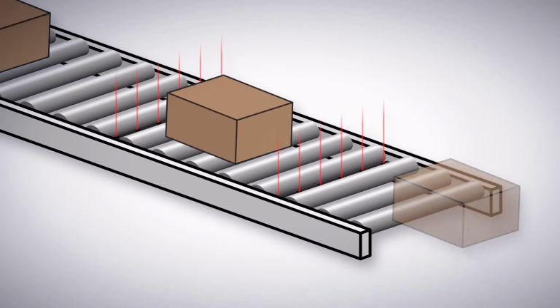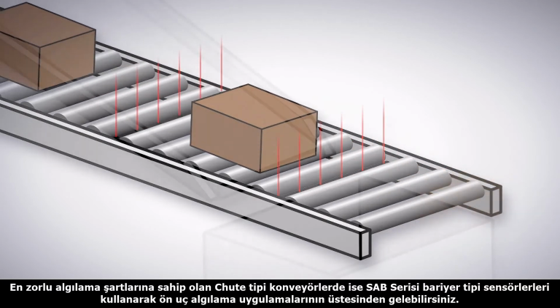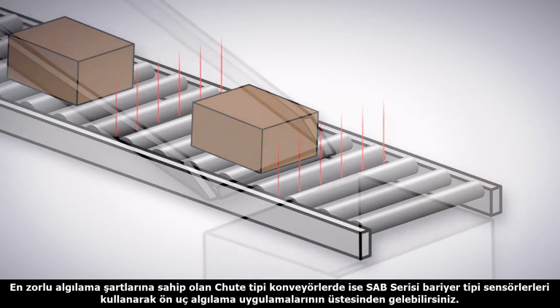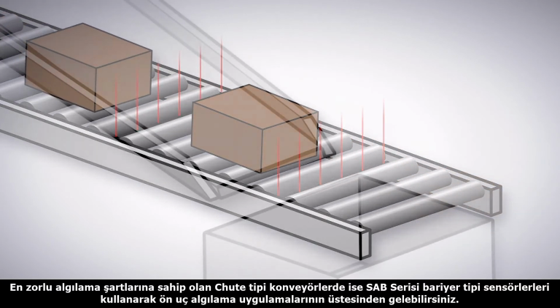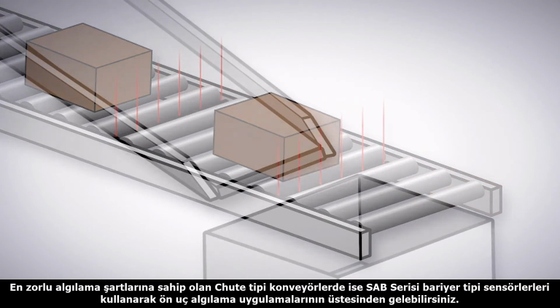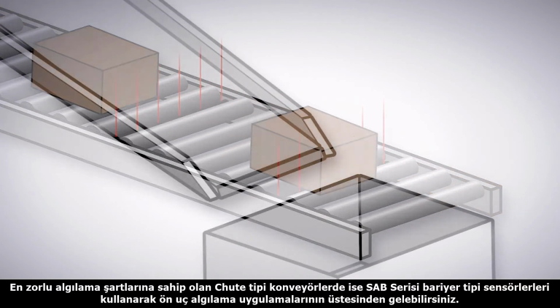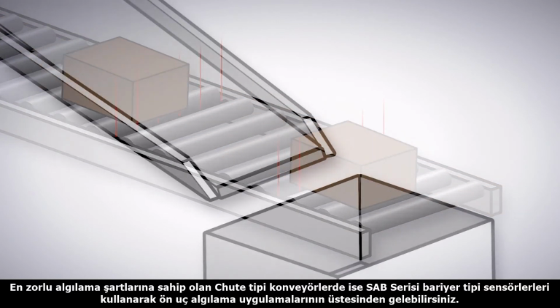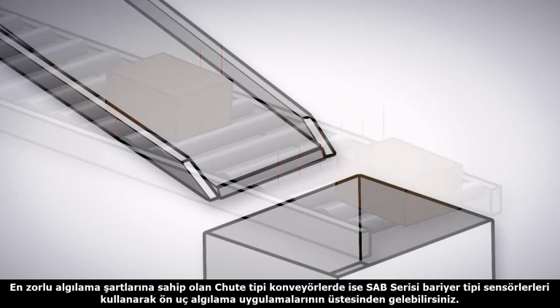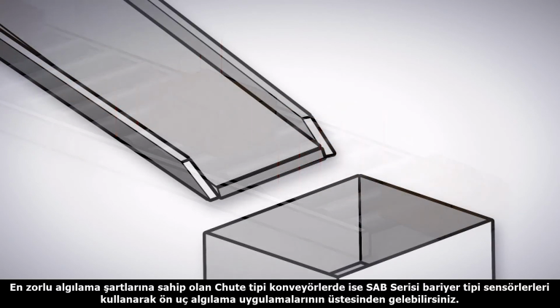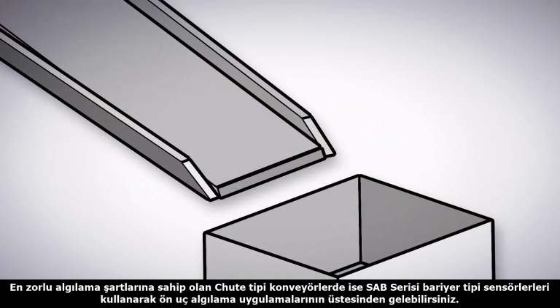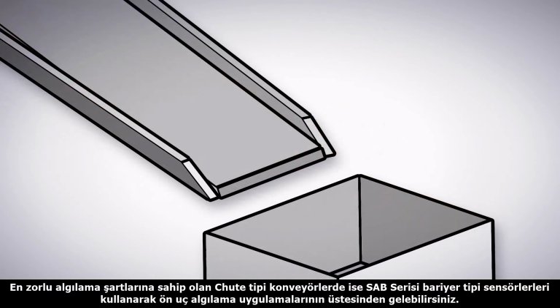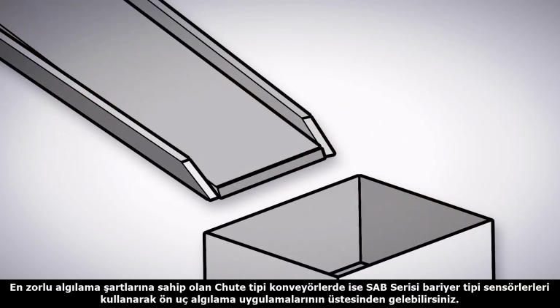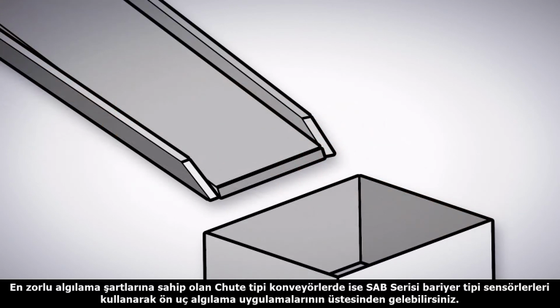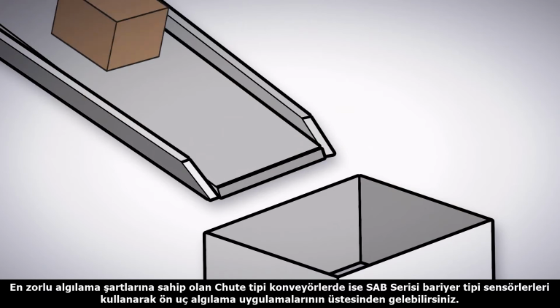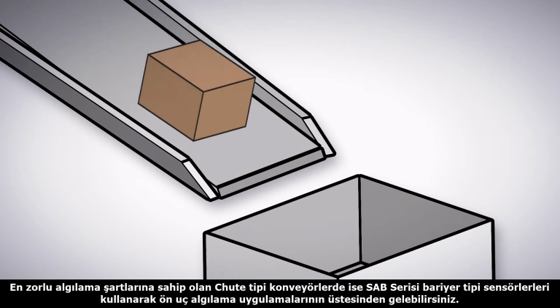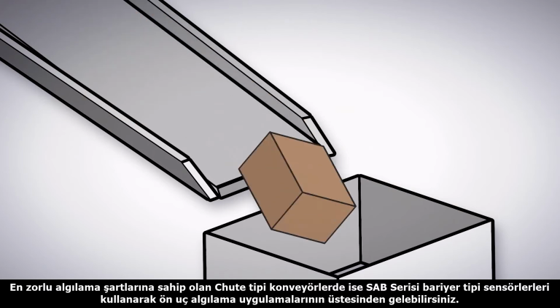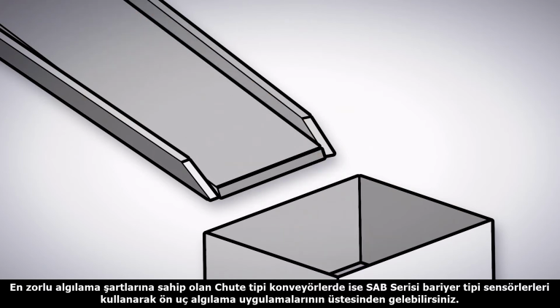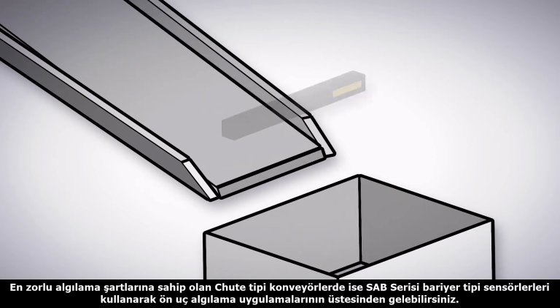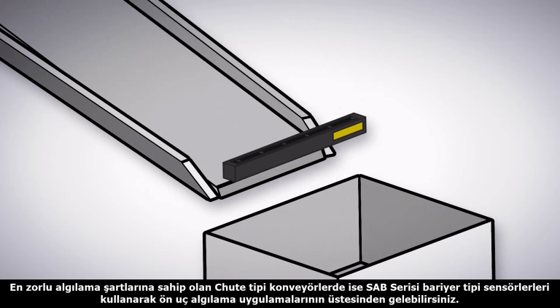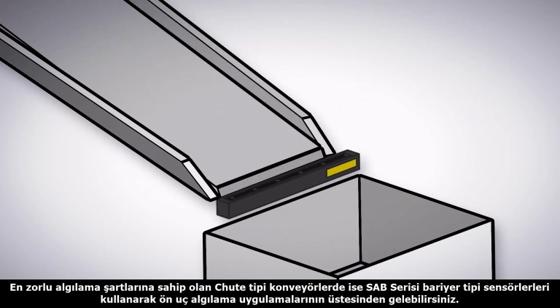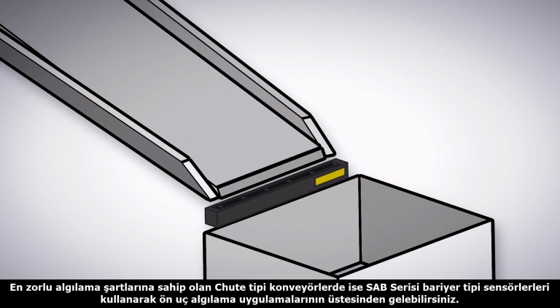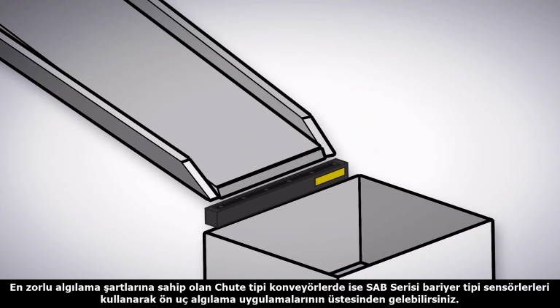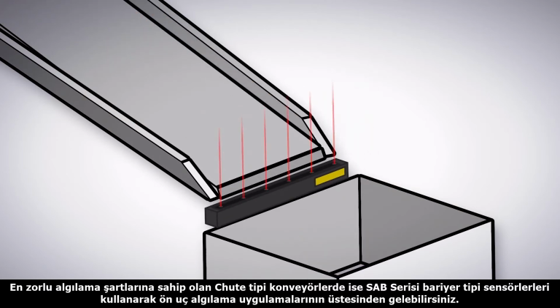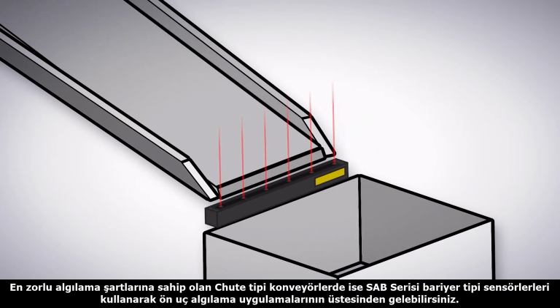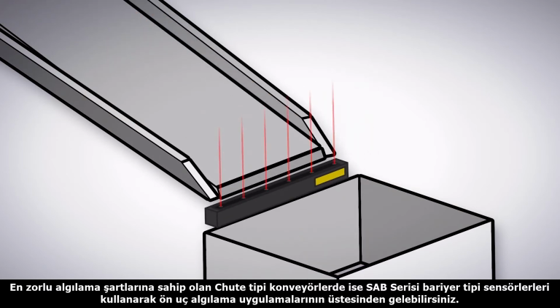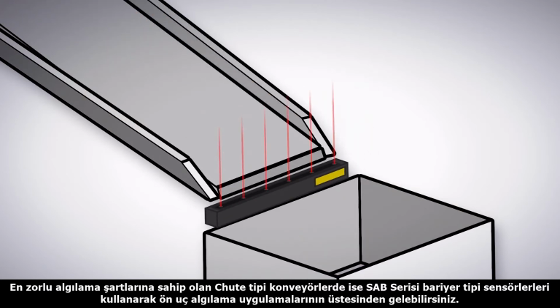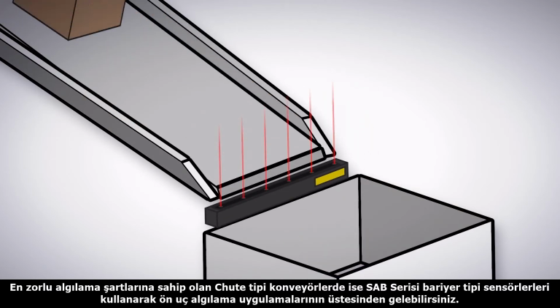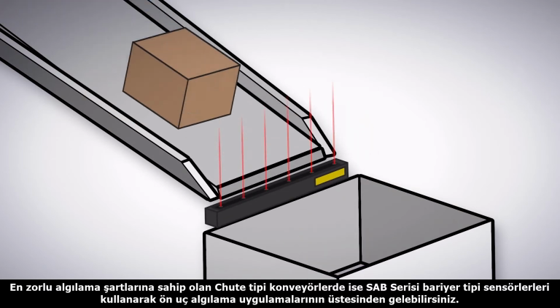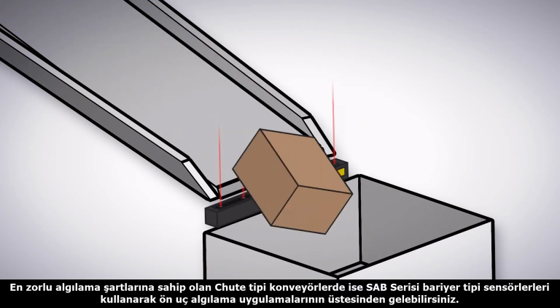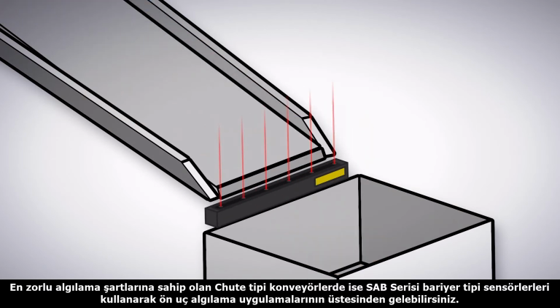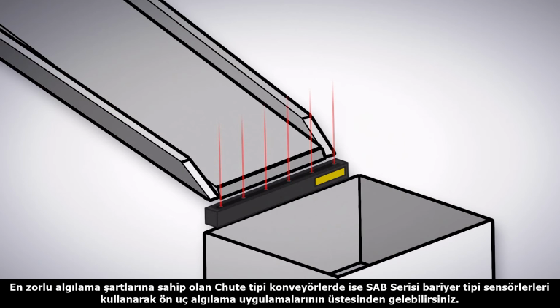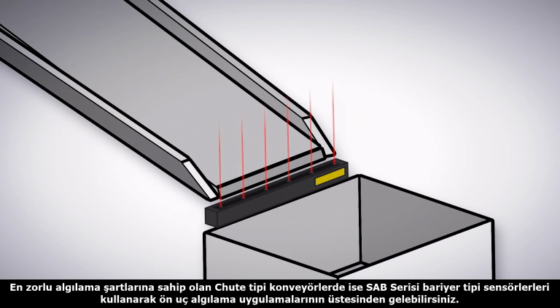But in the toughest environments where only the most durable sensor will work, such as chutes, the SAB sensor array bar provides leading edge detection in a heavy-duty housing.